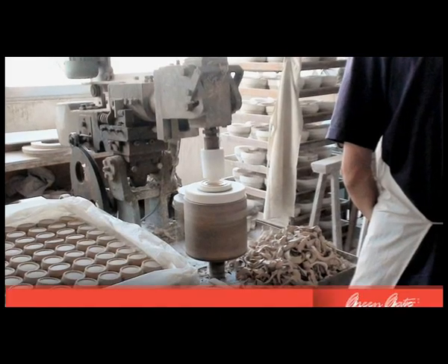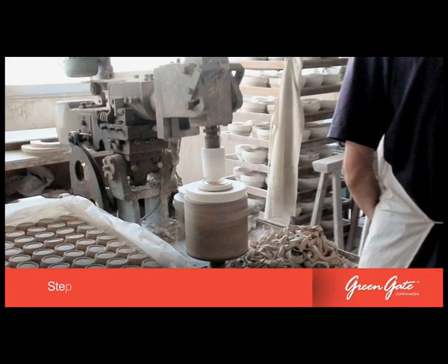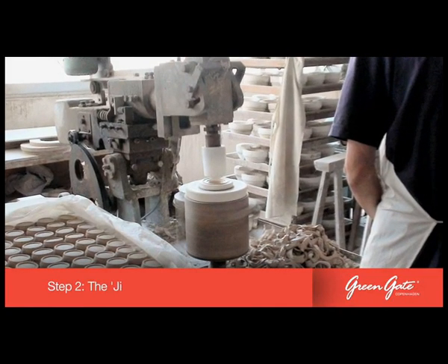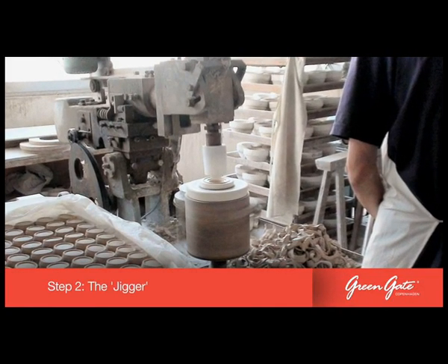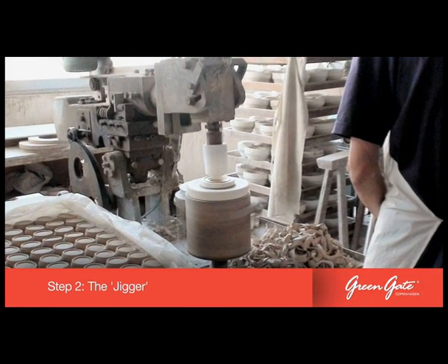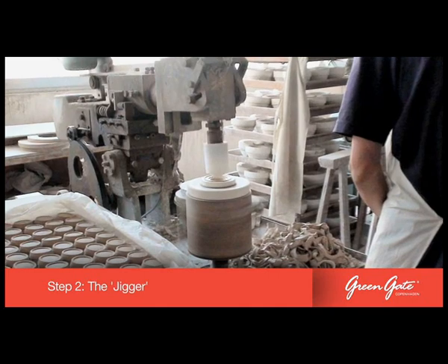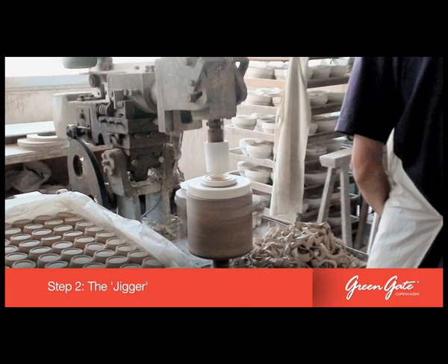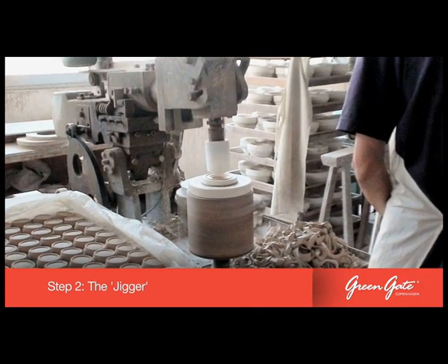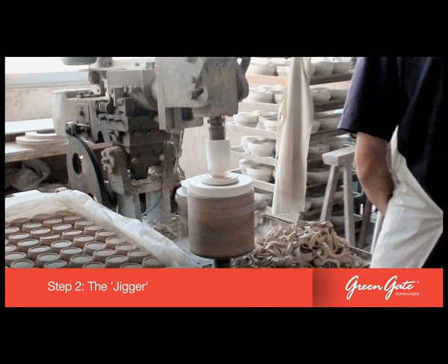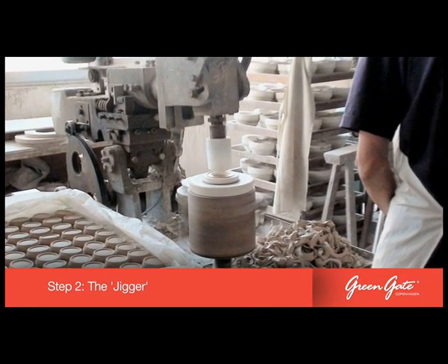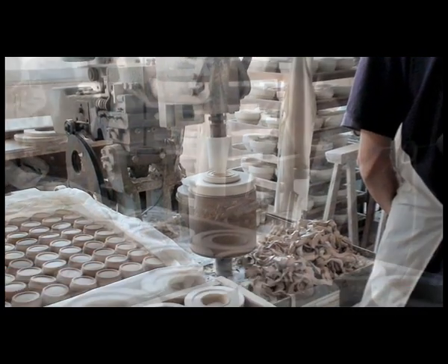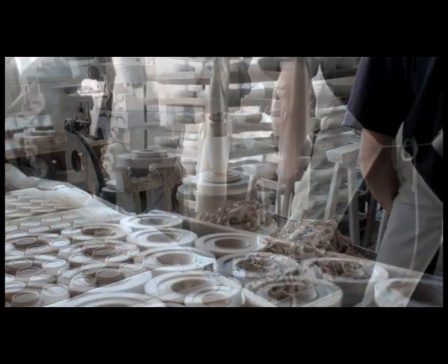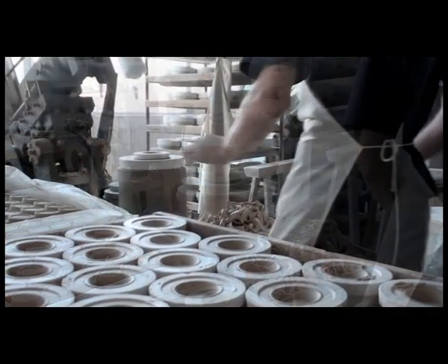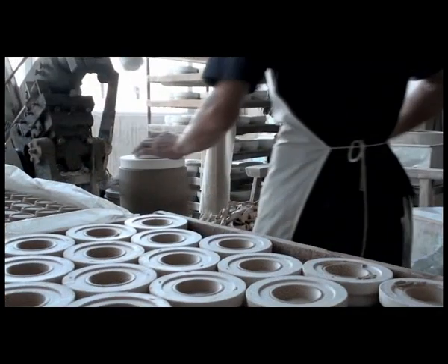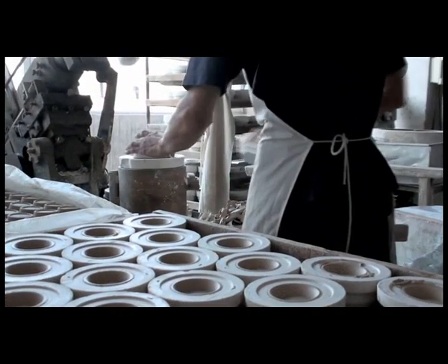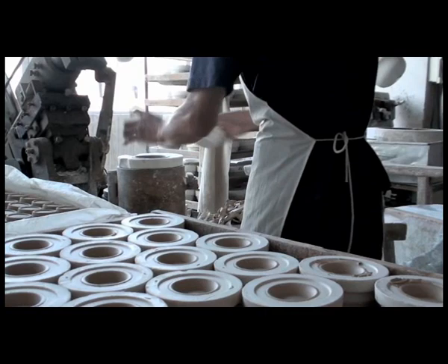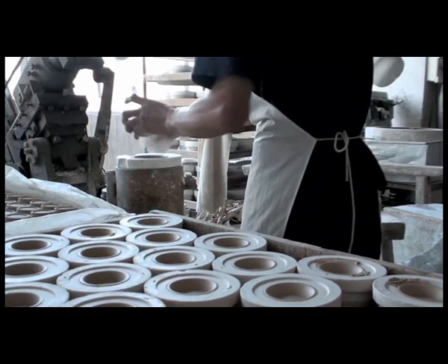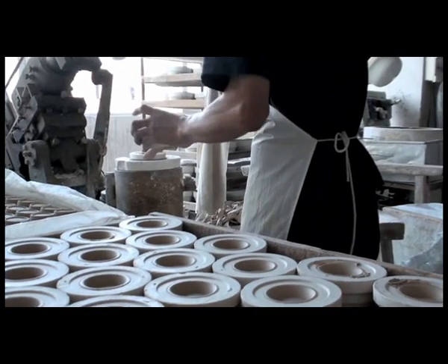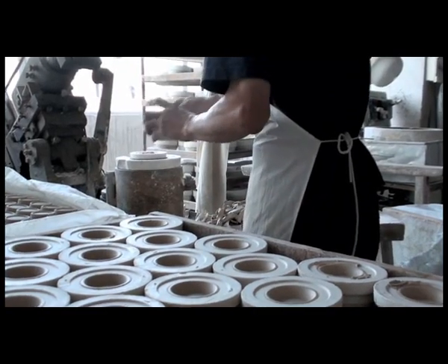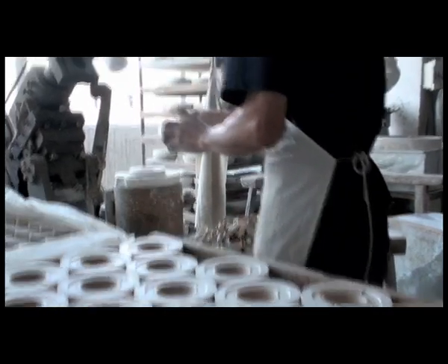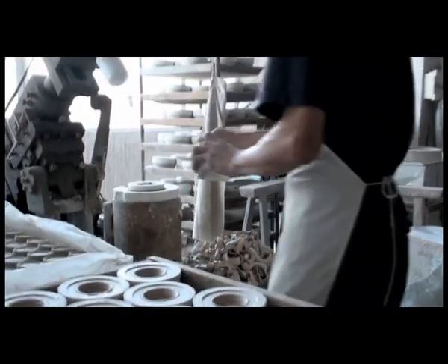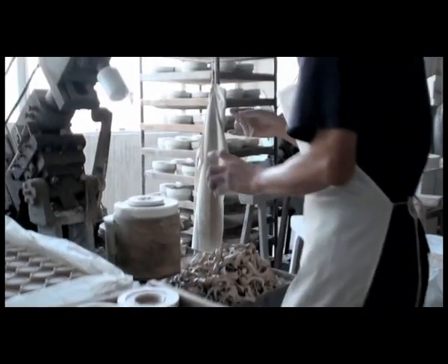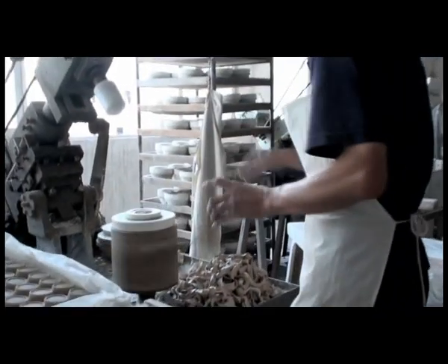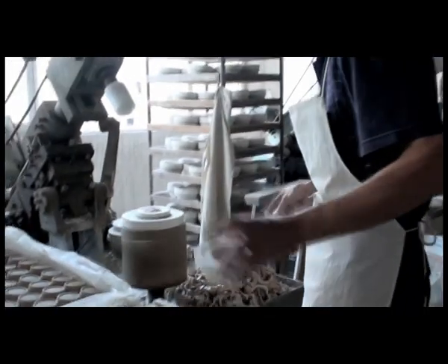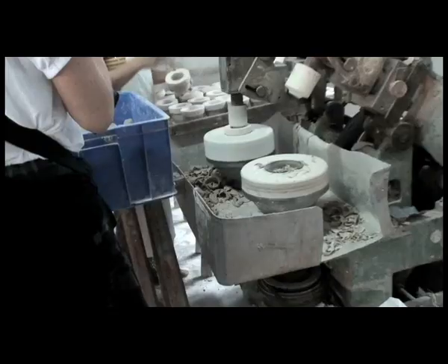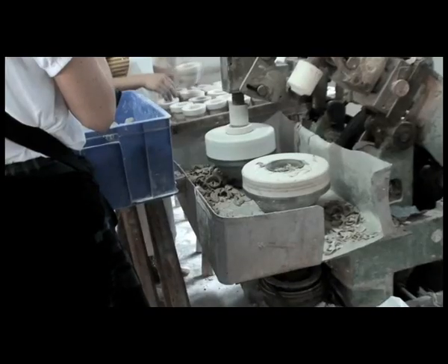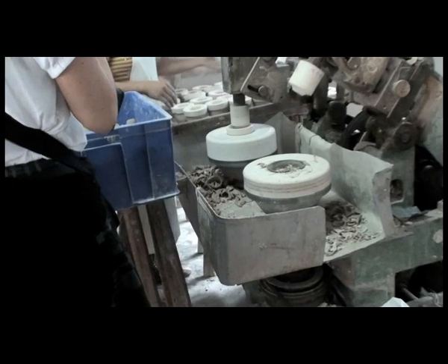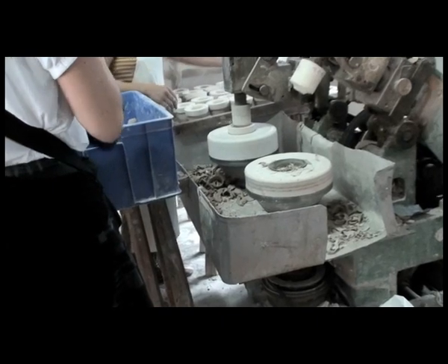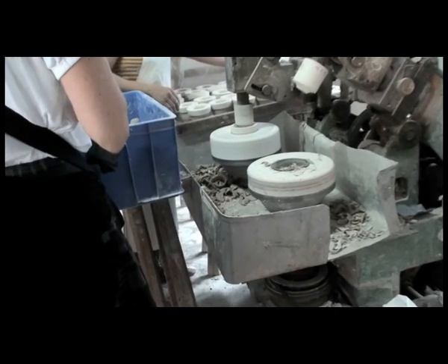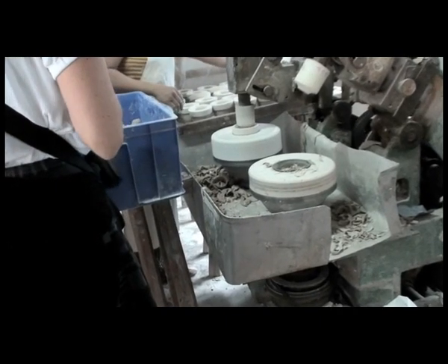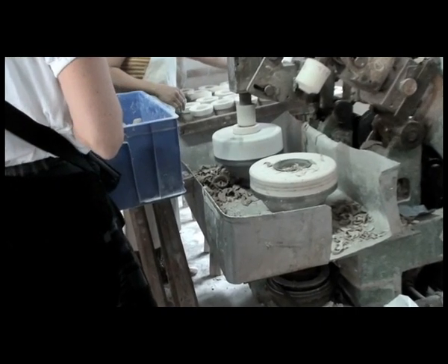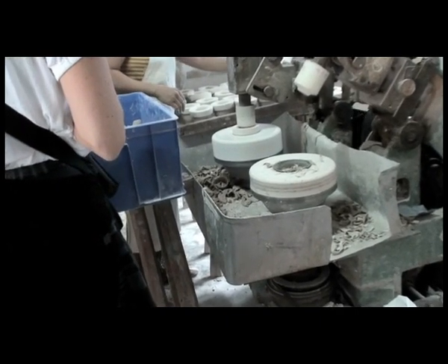To create the internal shape of a vessel, such as a cup, the craftsmen employ a device known as a jigger or a jolly. First introduced in the 18th century, the jigger carves out a perfect negative shape of the inside of the cup.